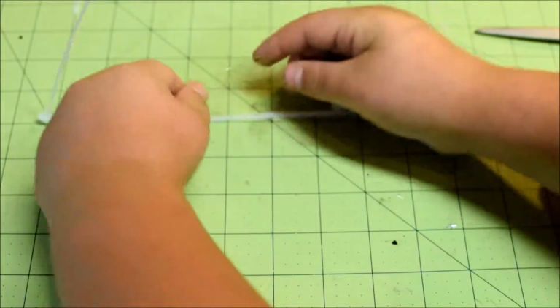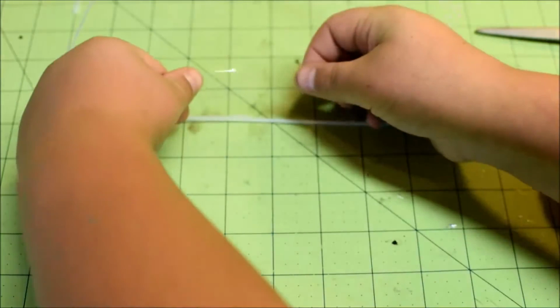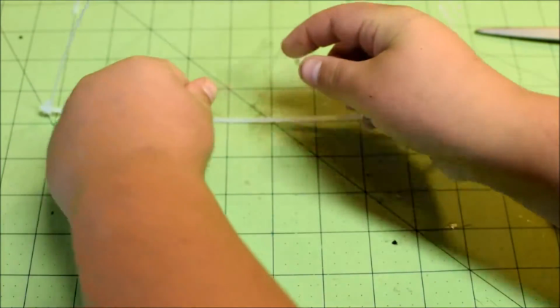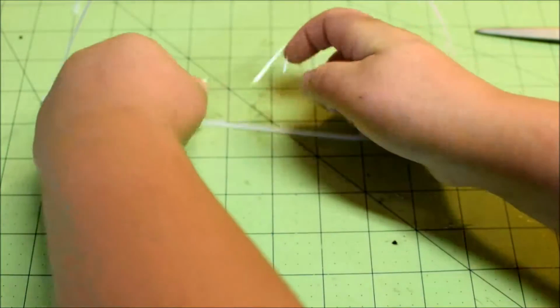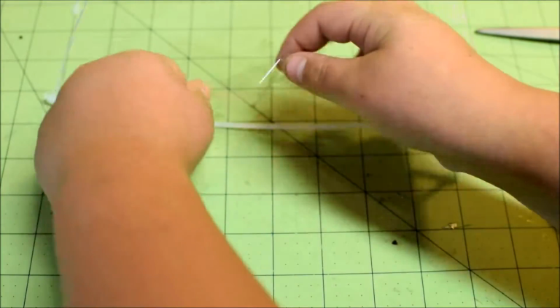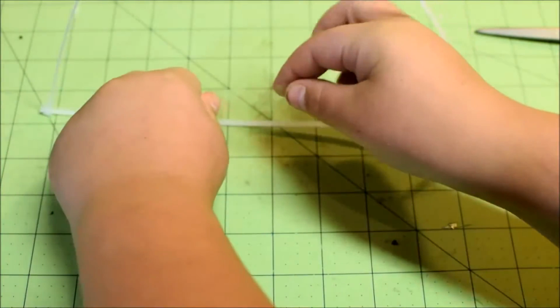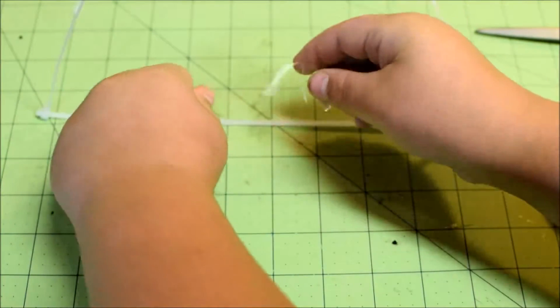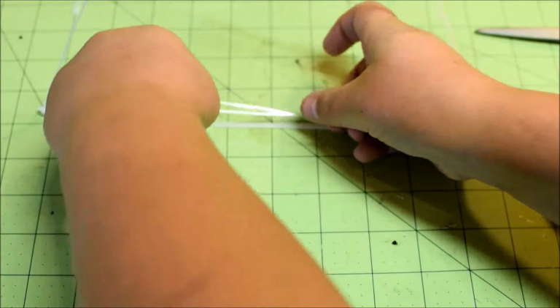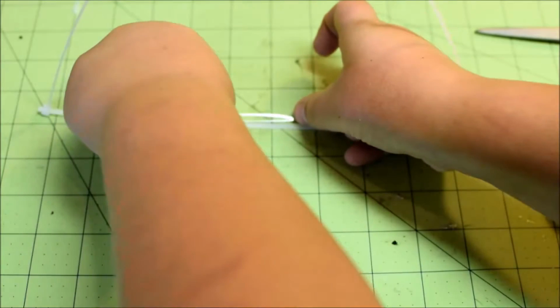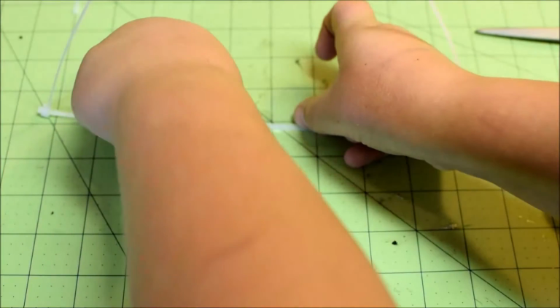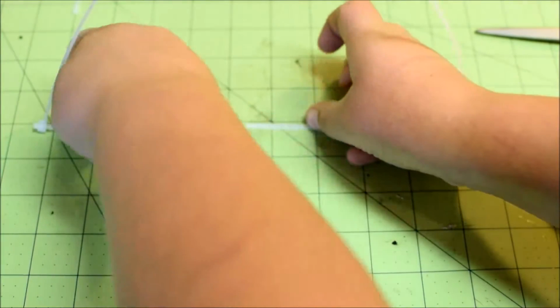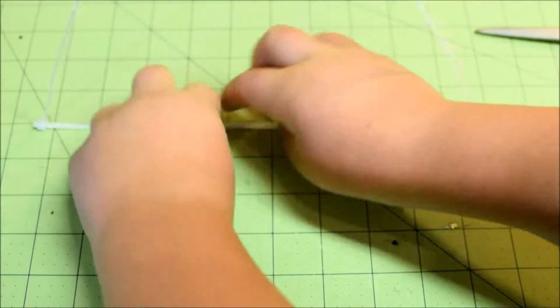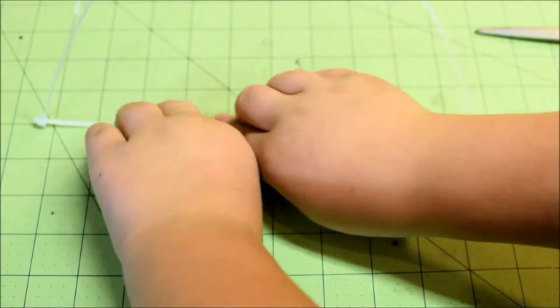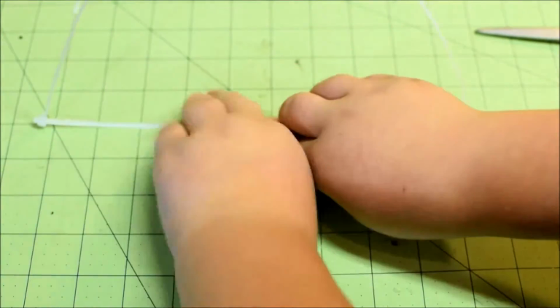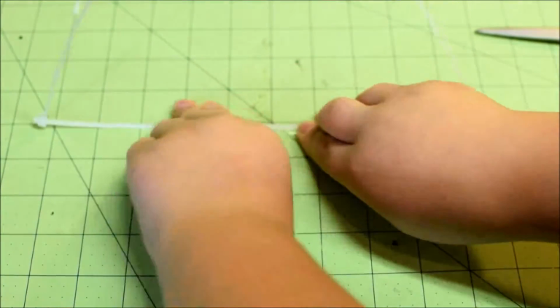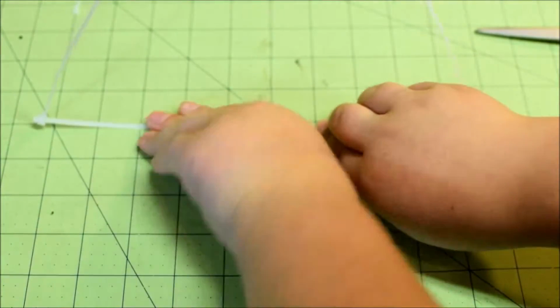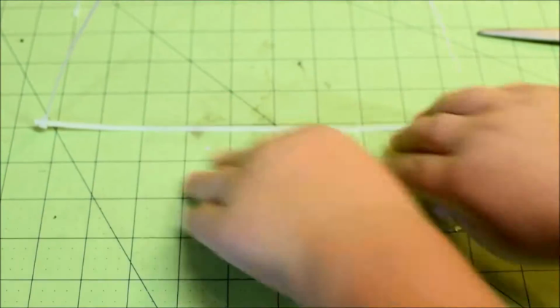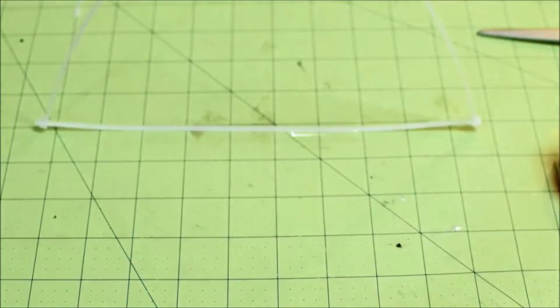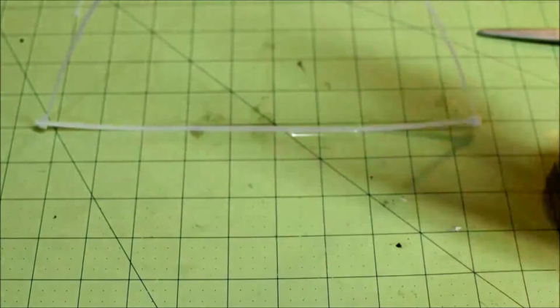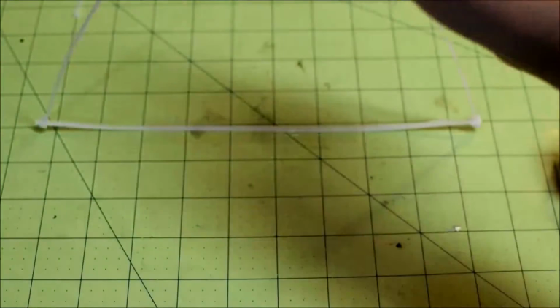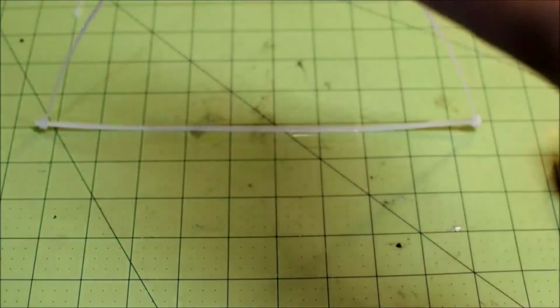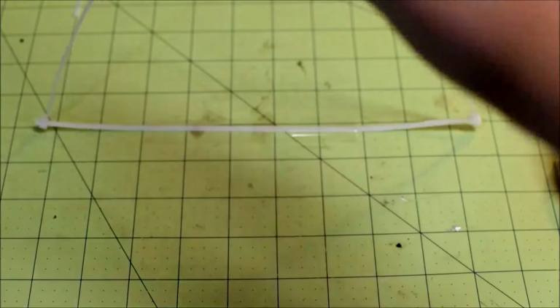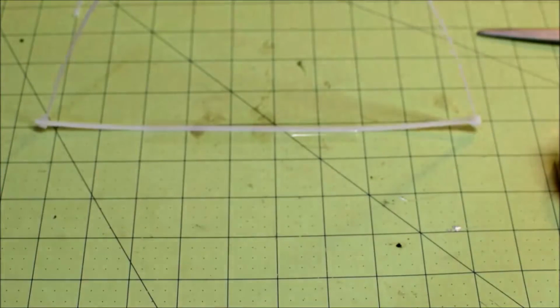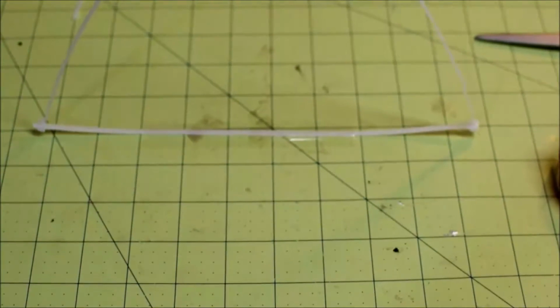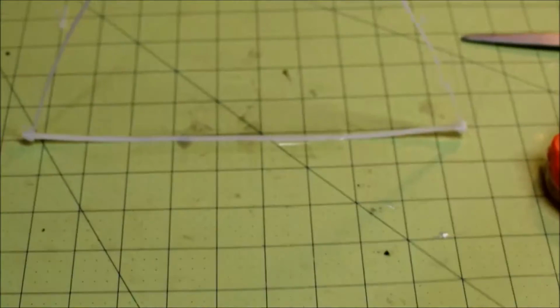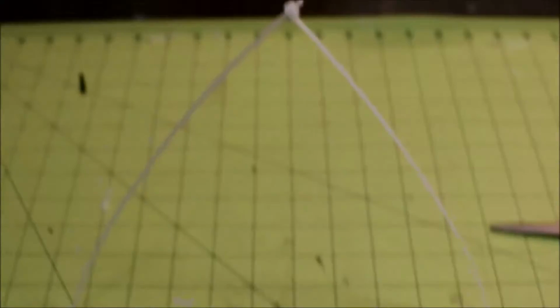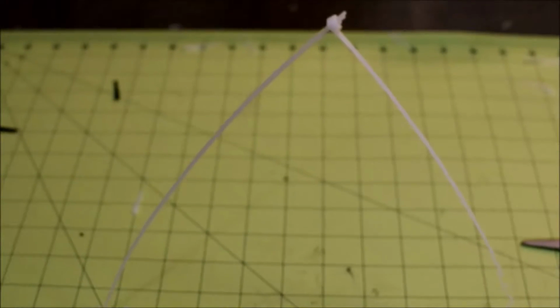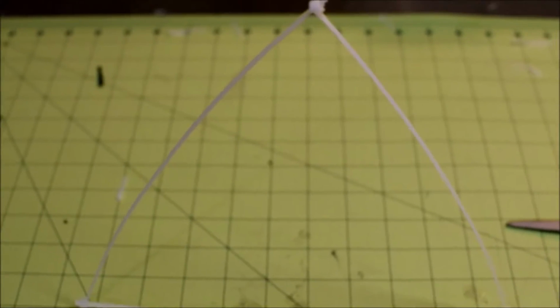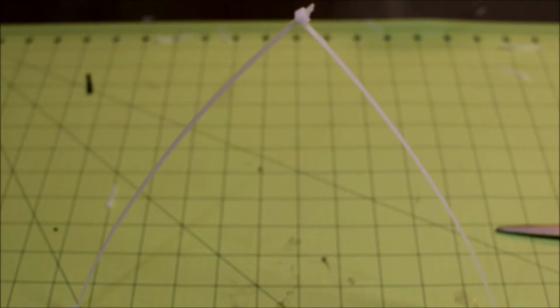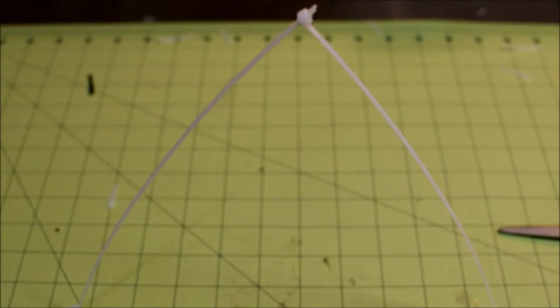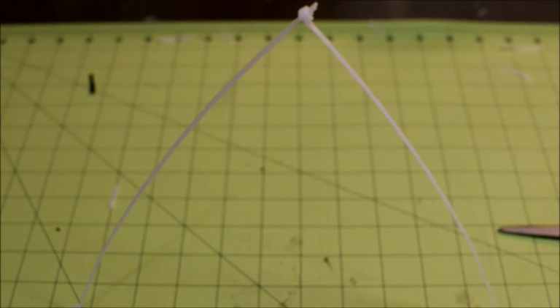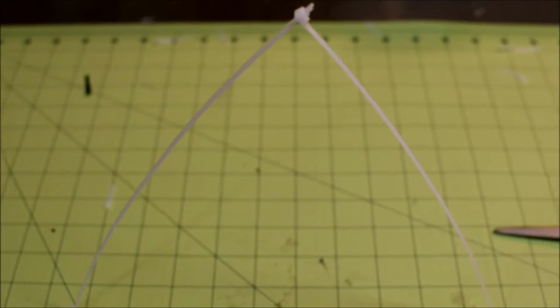And tape it down like that. The great thing is that they're flexible — really flexible — so that way your mini quad or micro quad right here flies through and hits it, it'll just fall over.